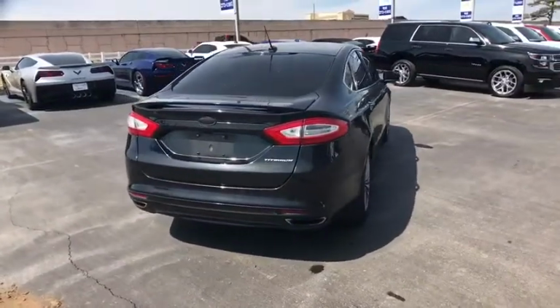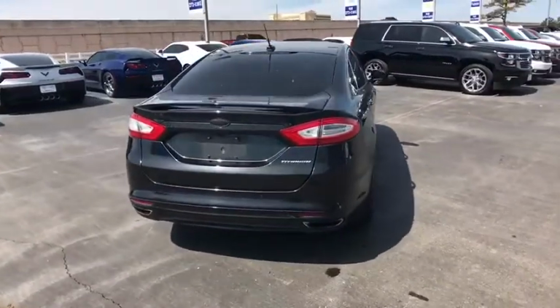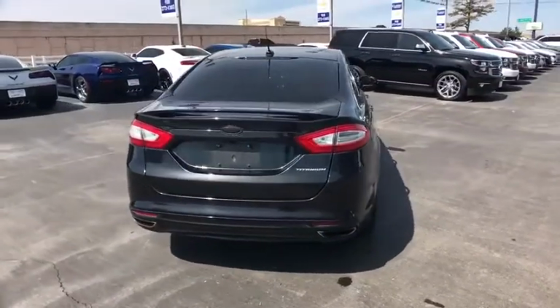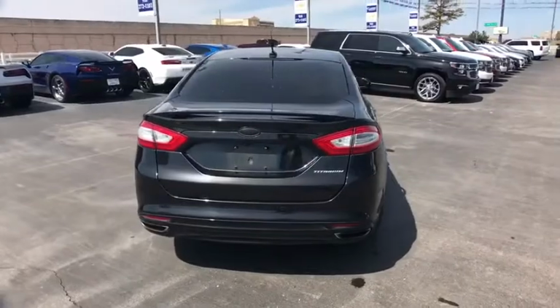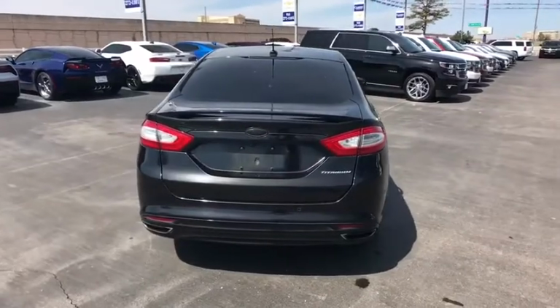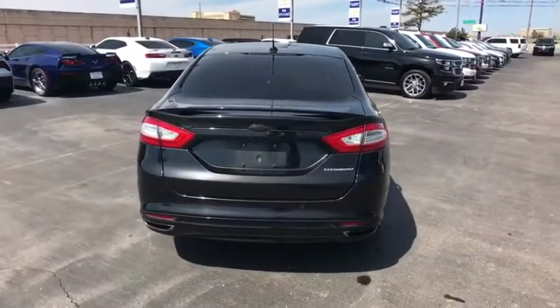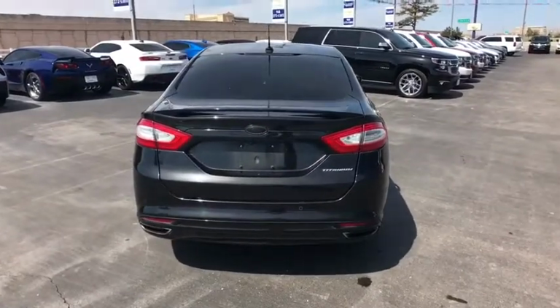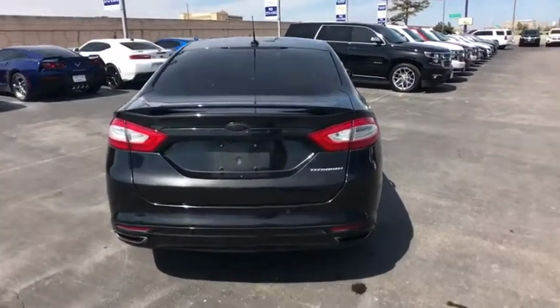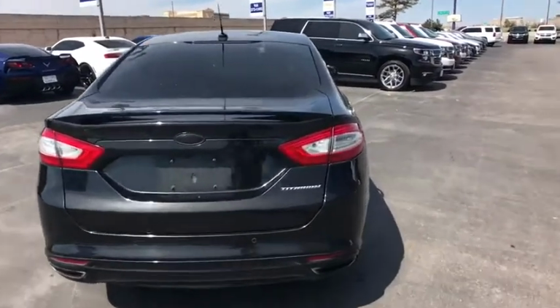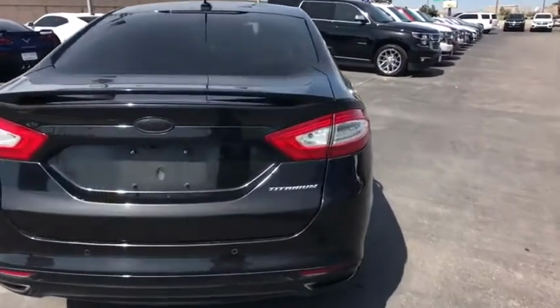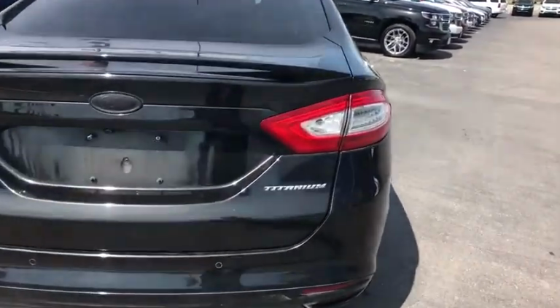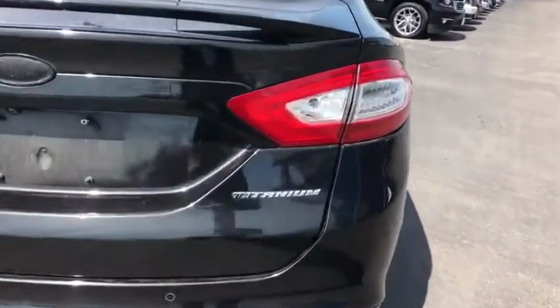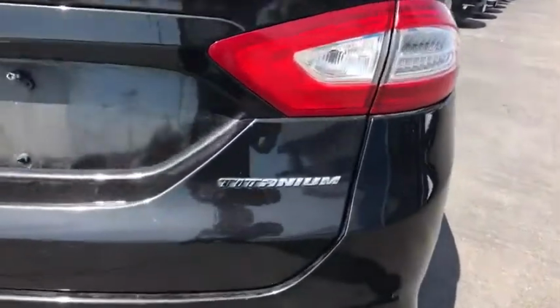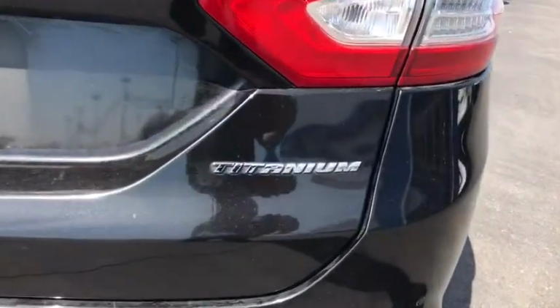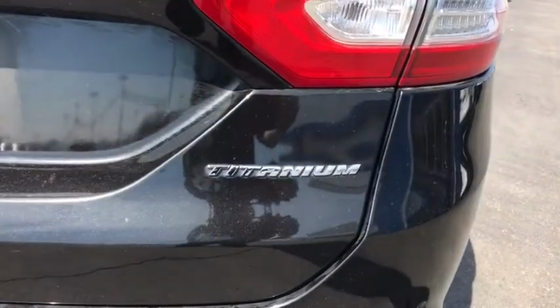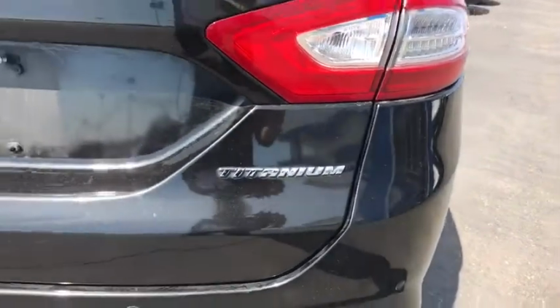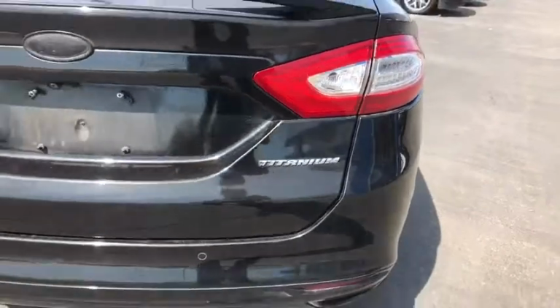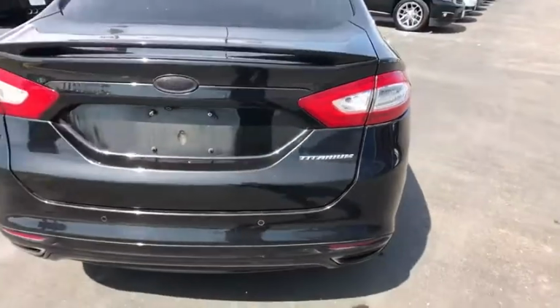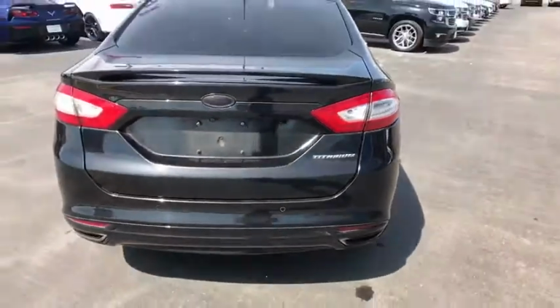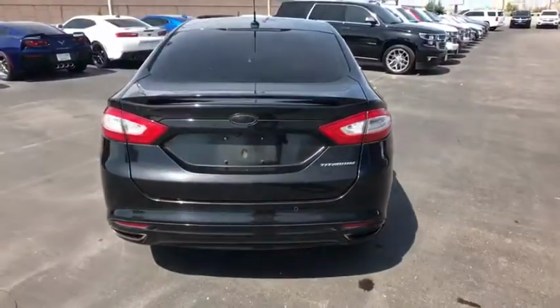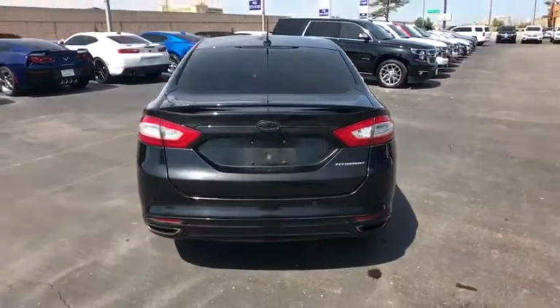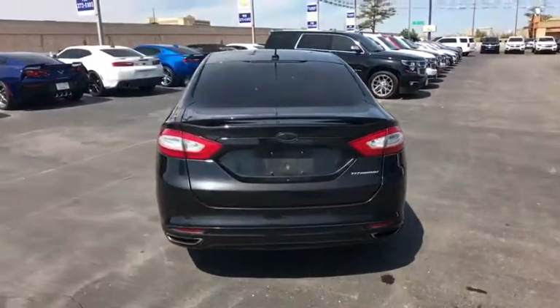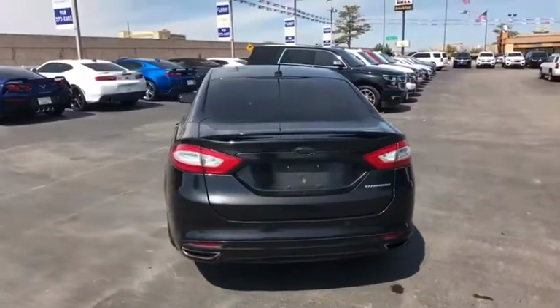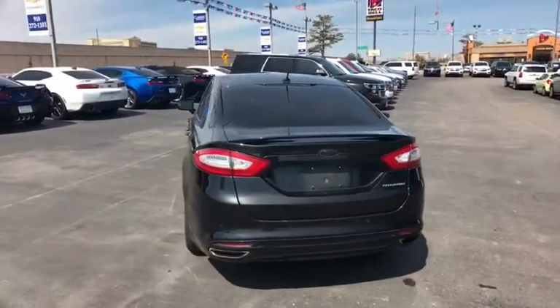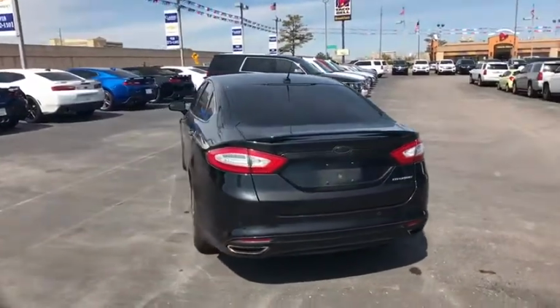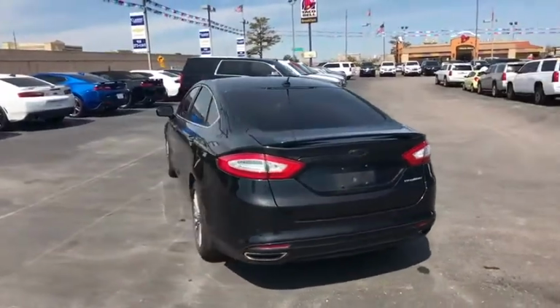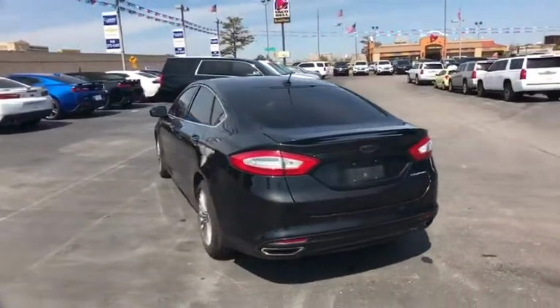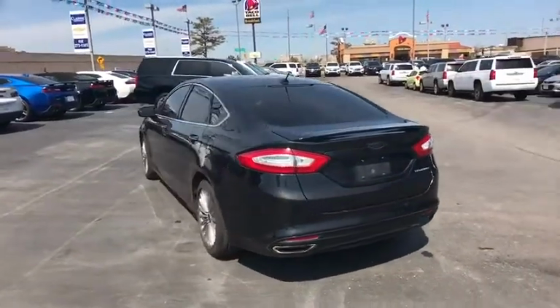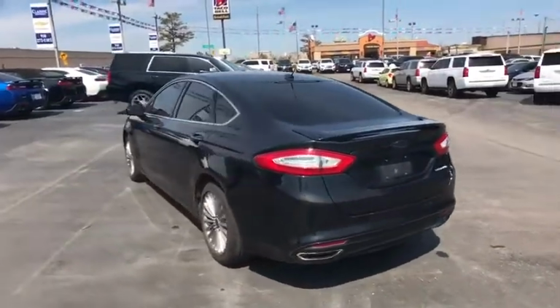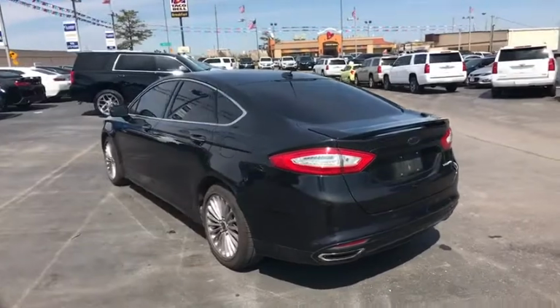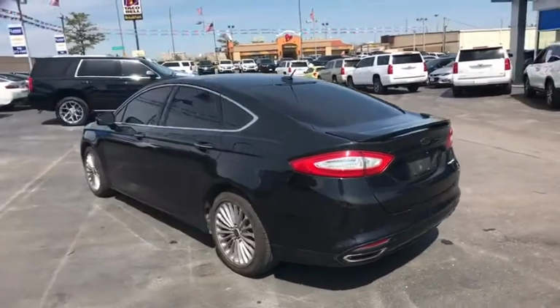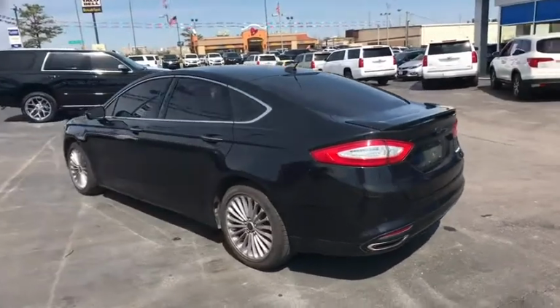Bluetooth, adjustable steering wheel, power steering, keyless start, cruise control, auto dimming rear view mirror, aluminum wheels, floor mats, four wheel disc brakes, climate control. Come take a test drive today.